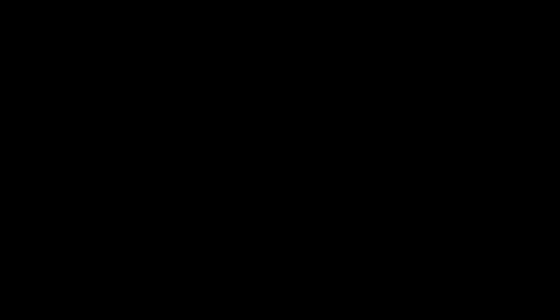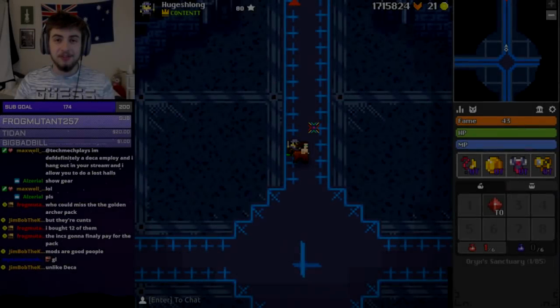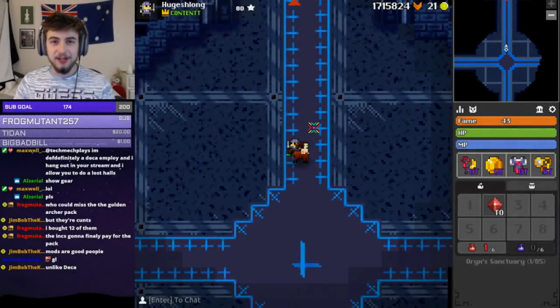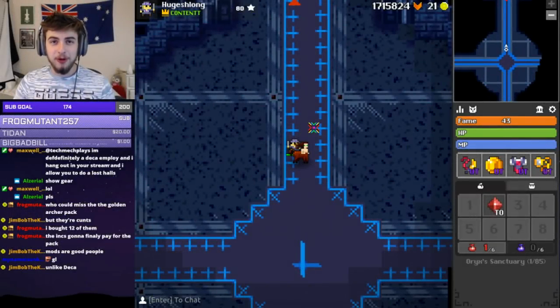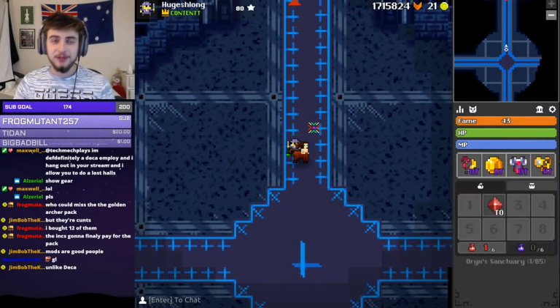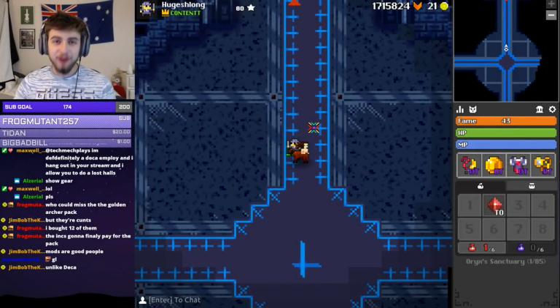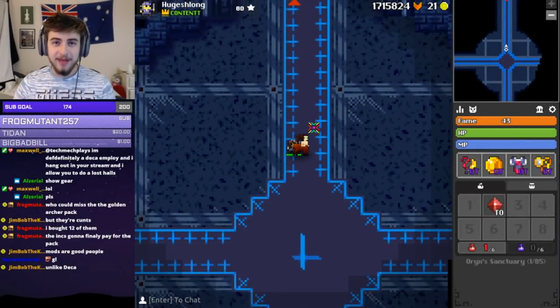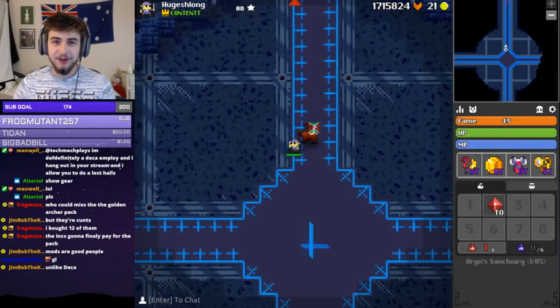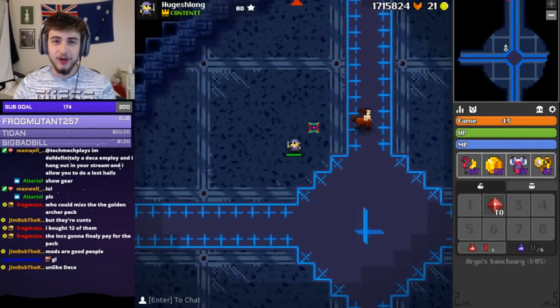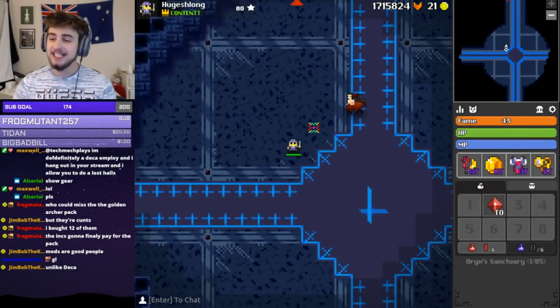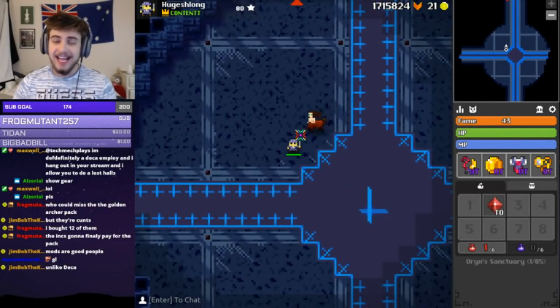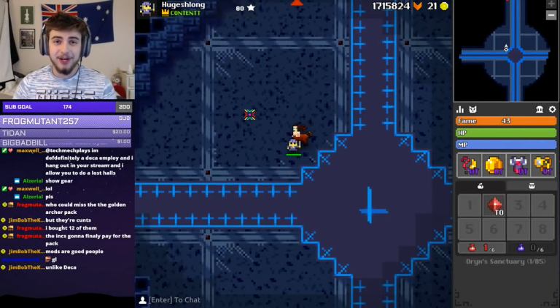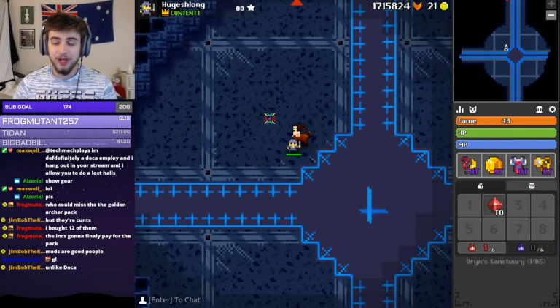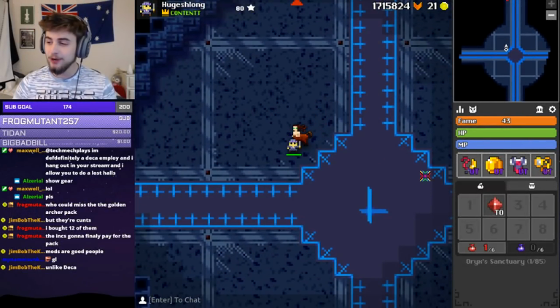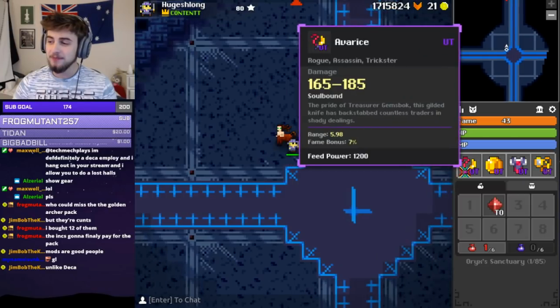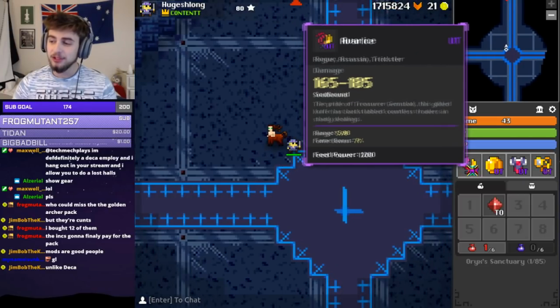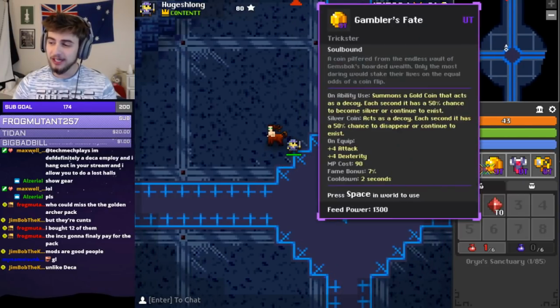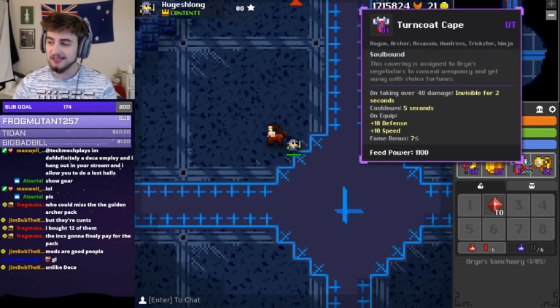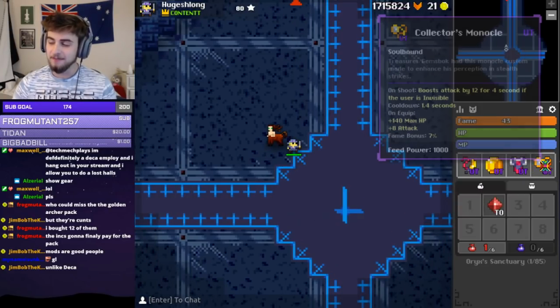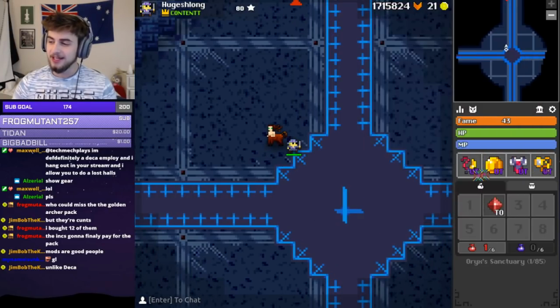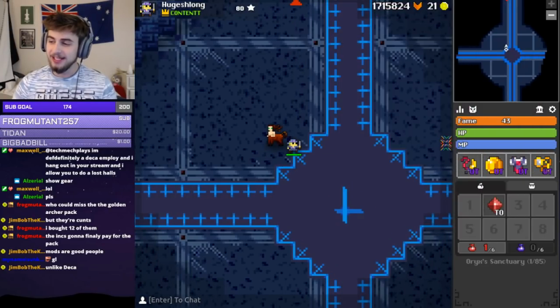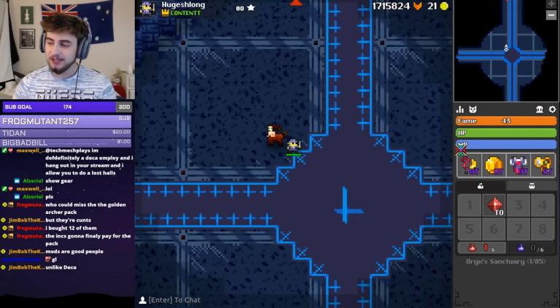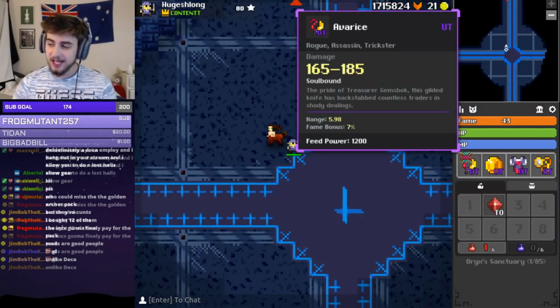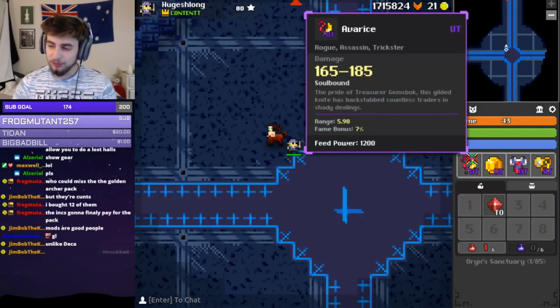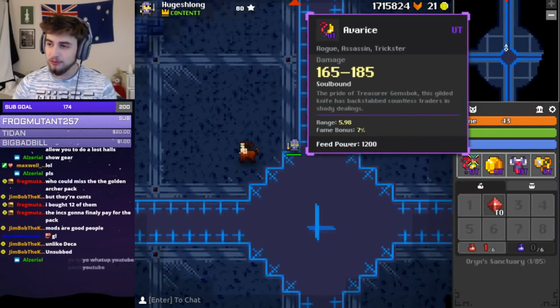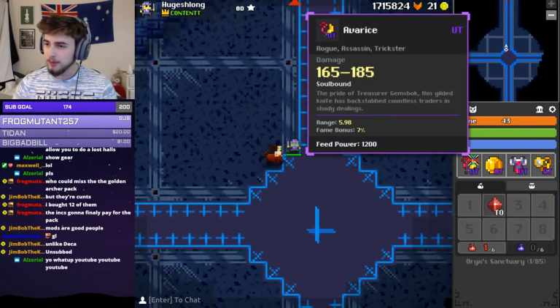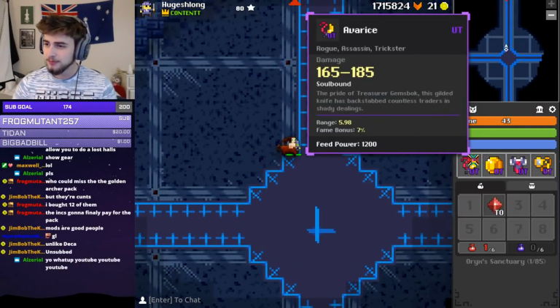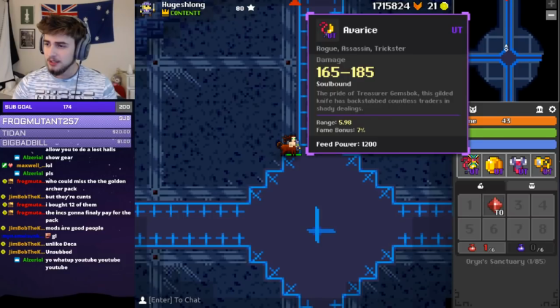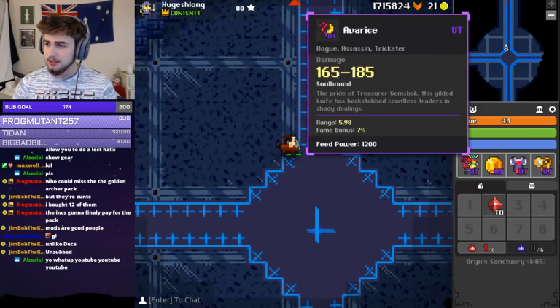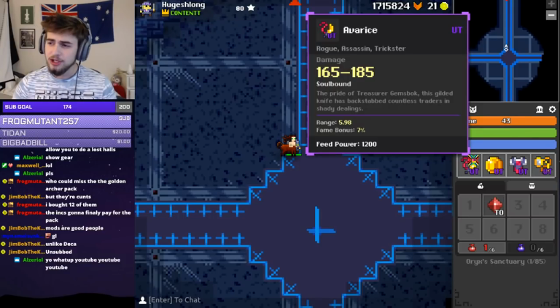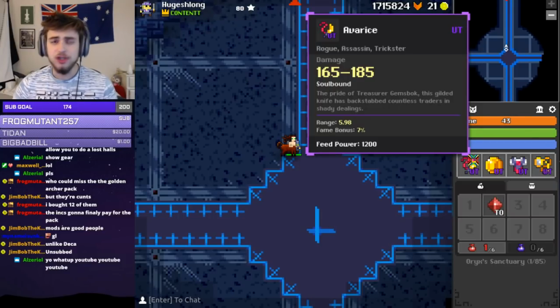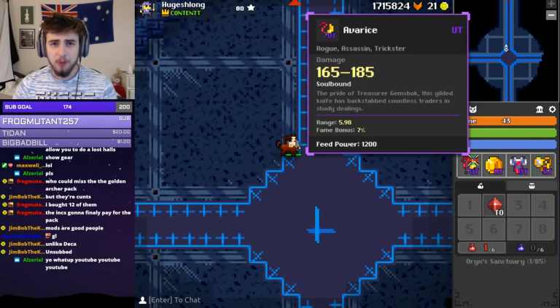Hey guys, Spencer here and welcome back to another Realm of the Mad God video. Today I'm going to be going over the Trickster set. This Trickster set drops from Treasurer Gemsbok.